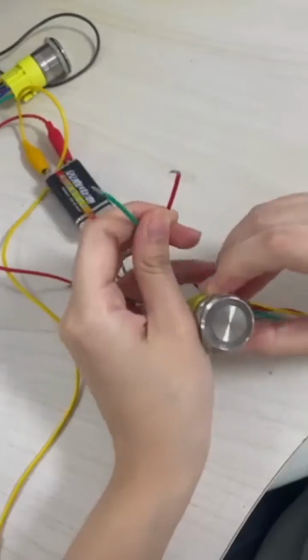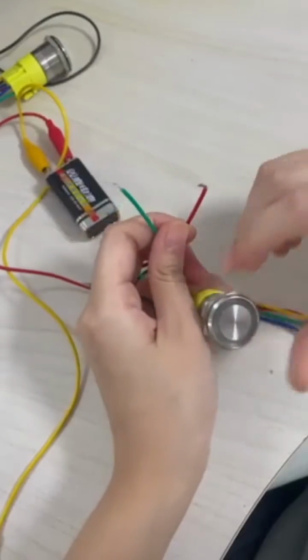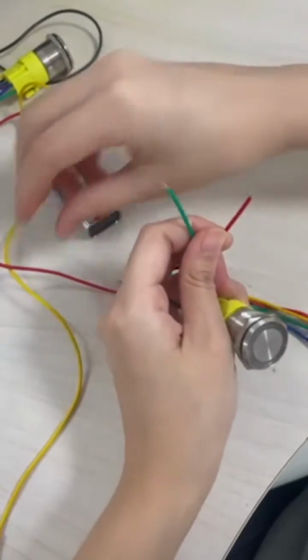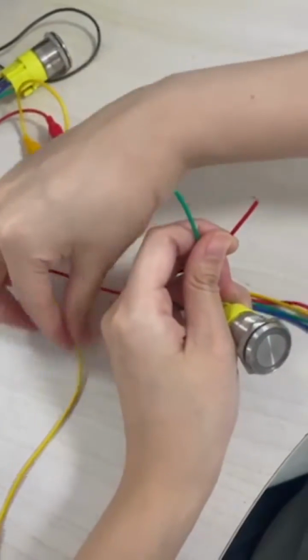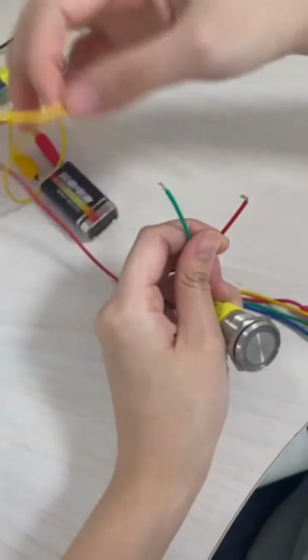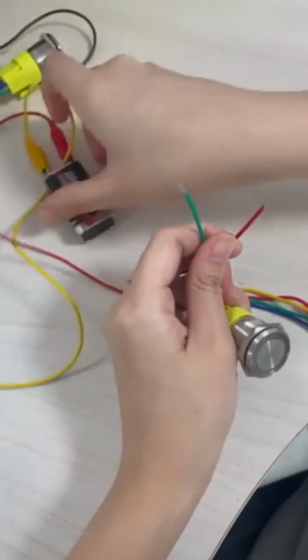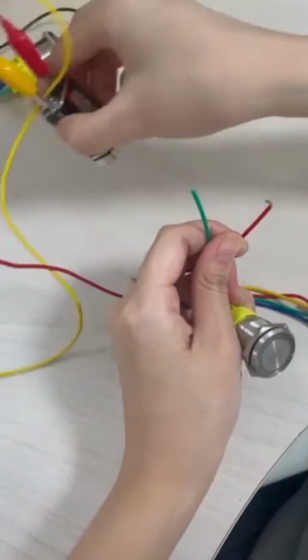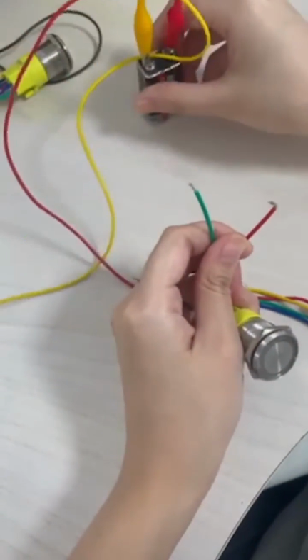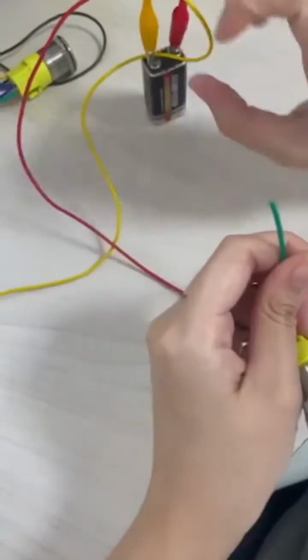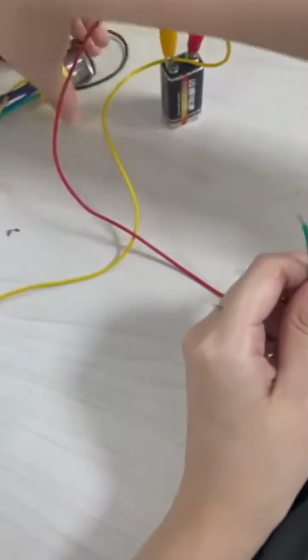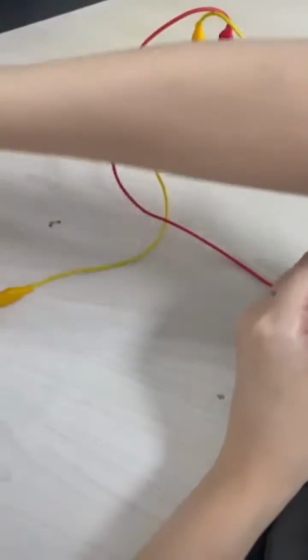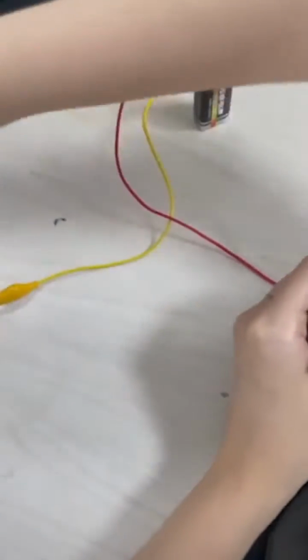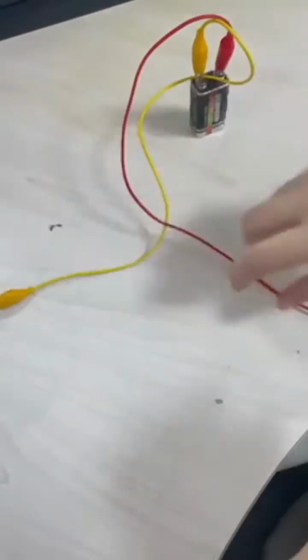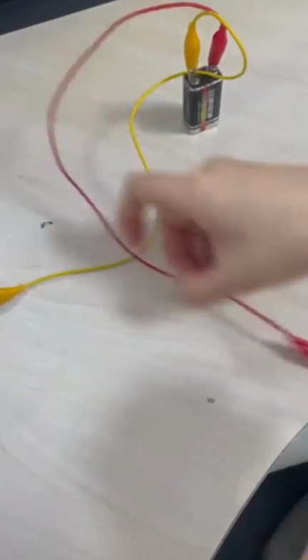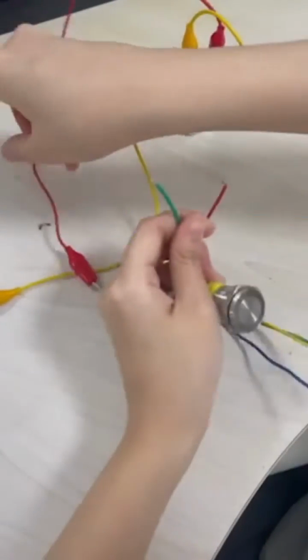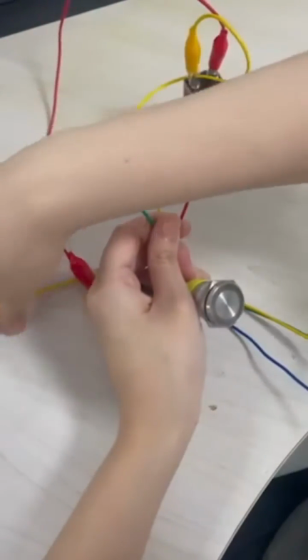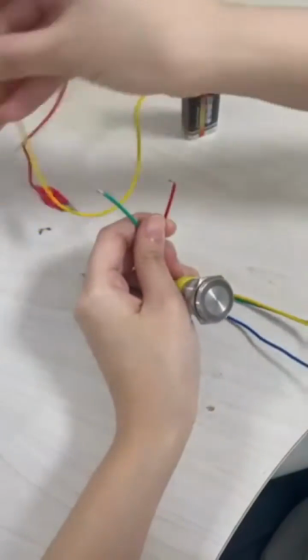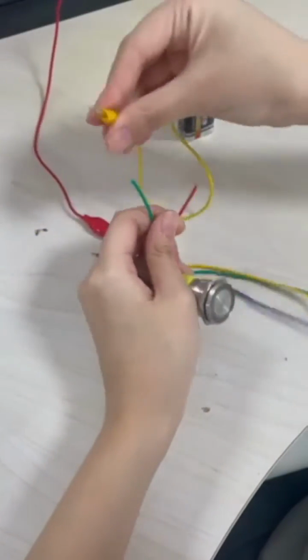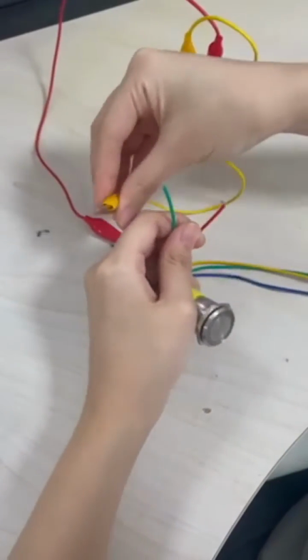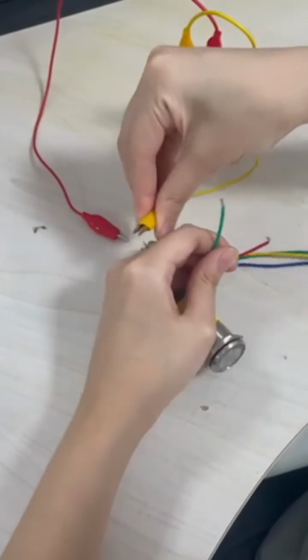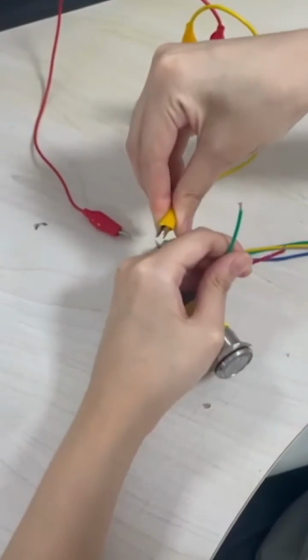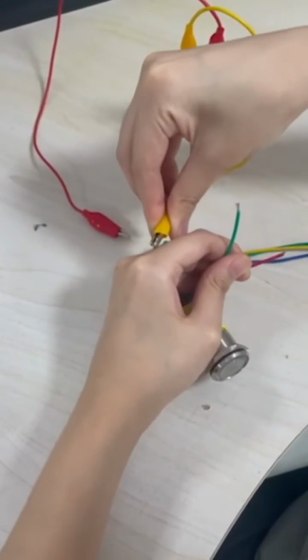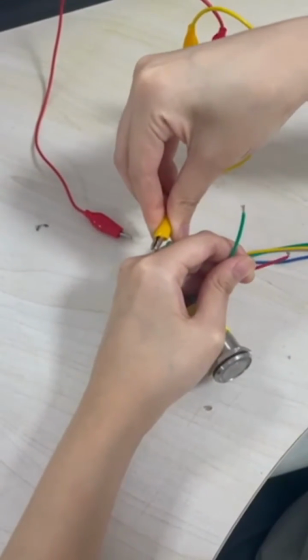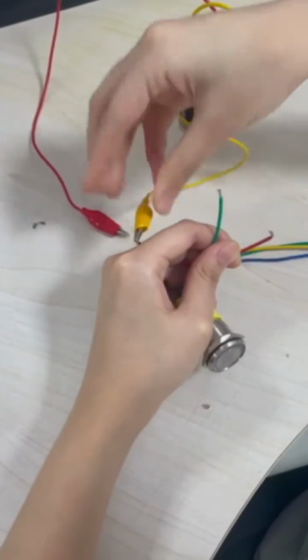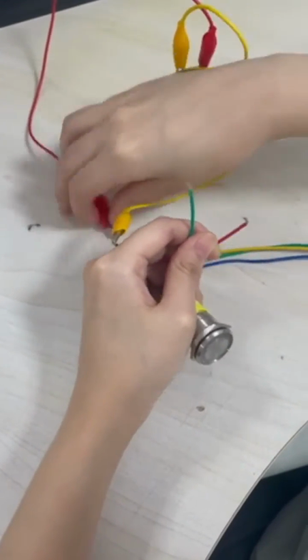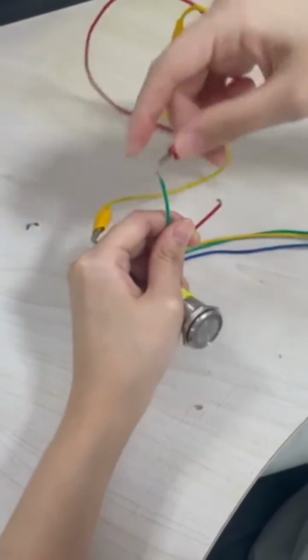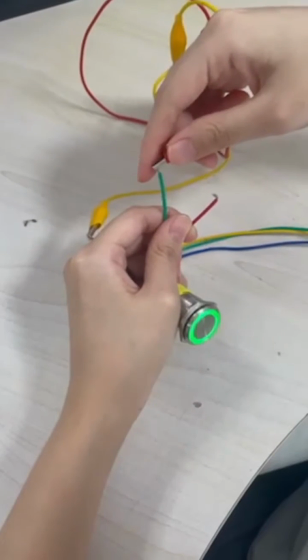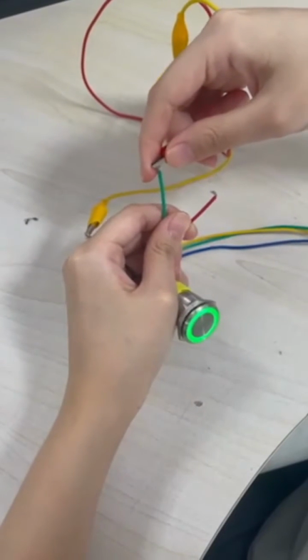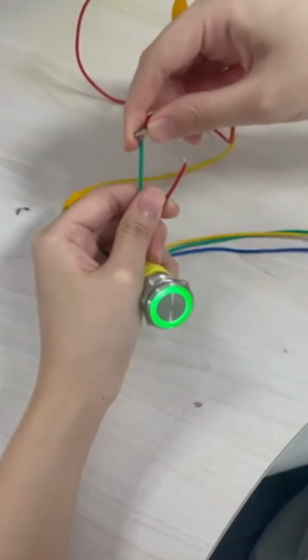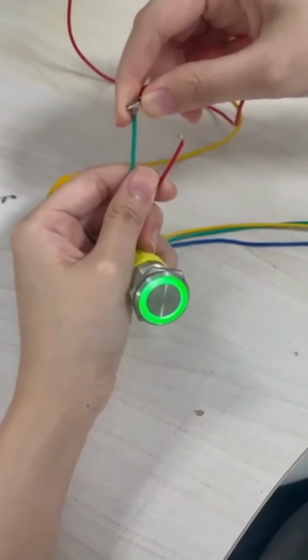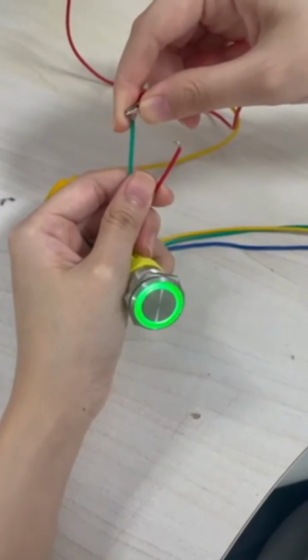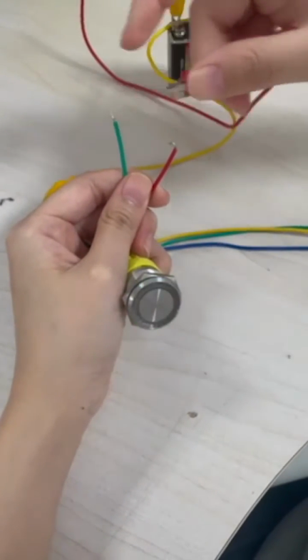The green light of the switch will be on by default. When the switch is pressed, the green light will go out and the device will work.